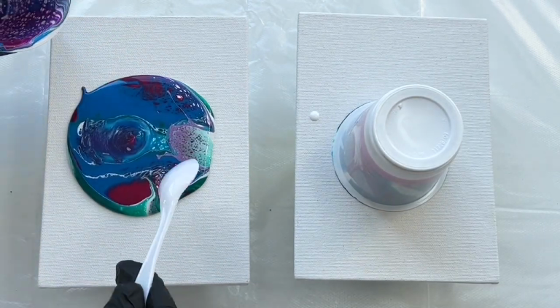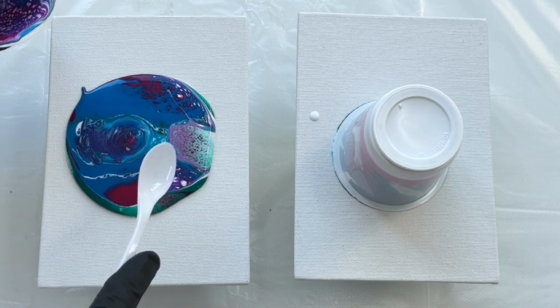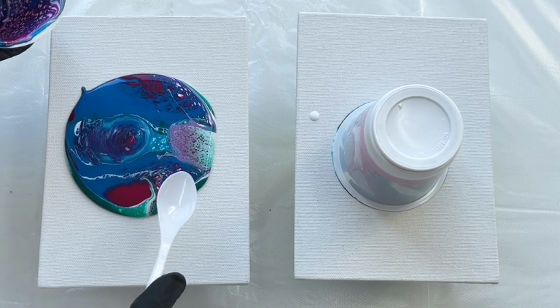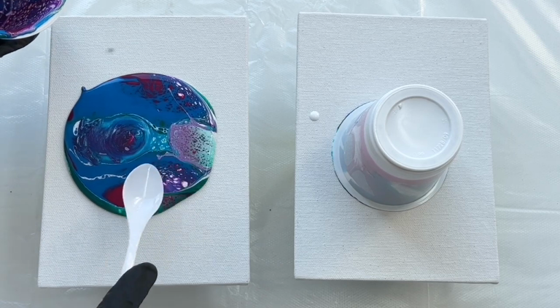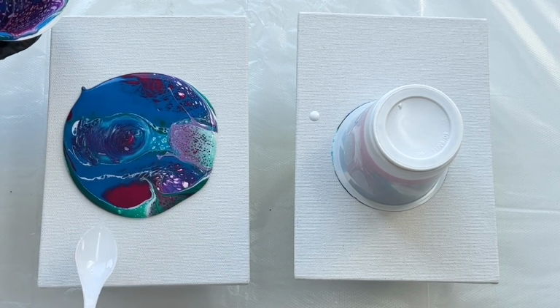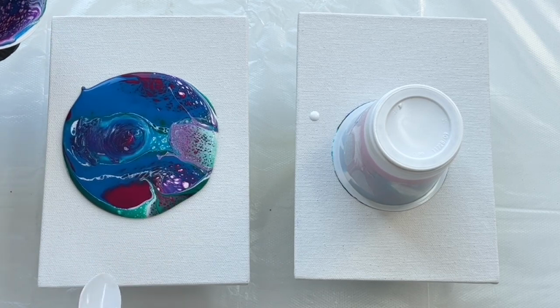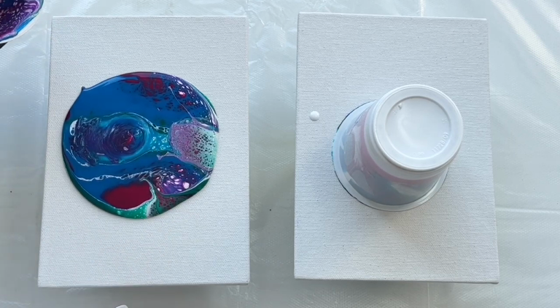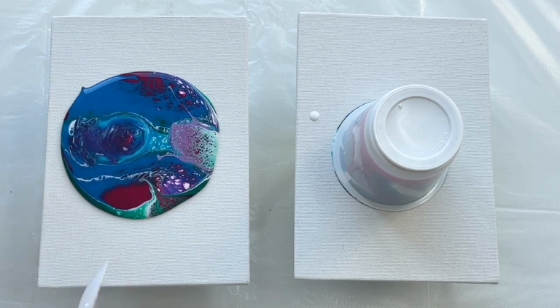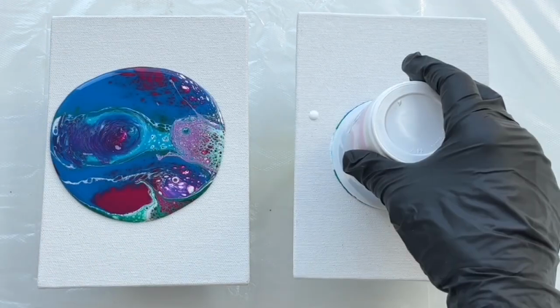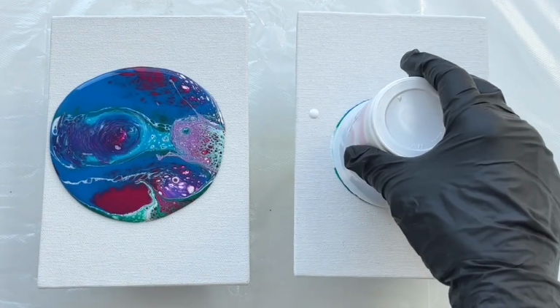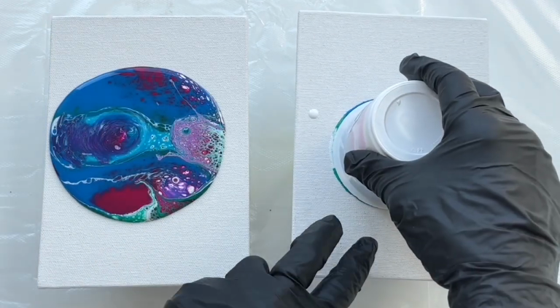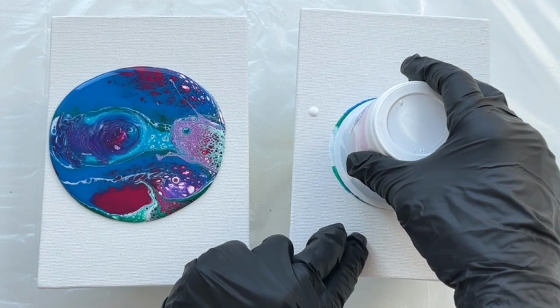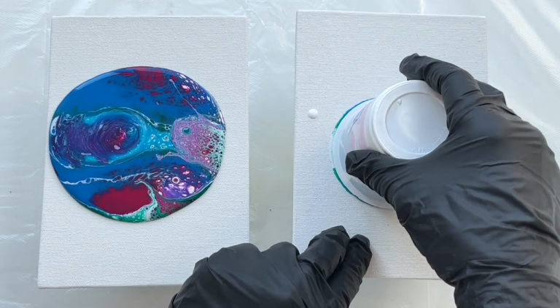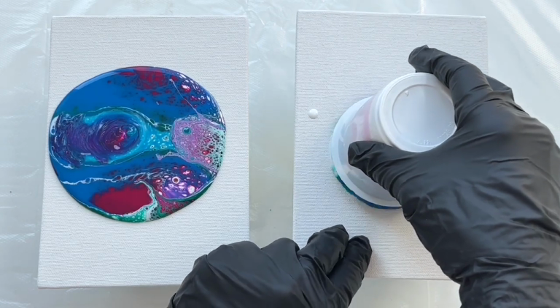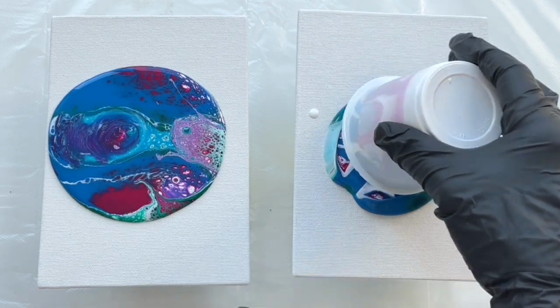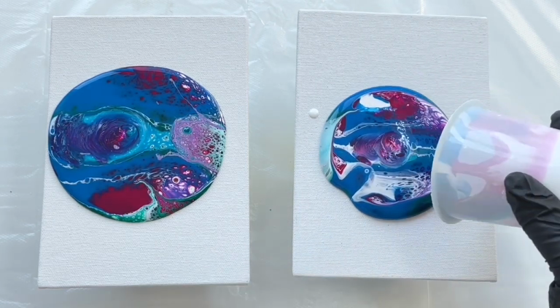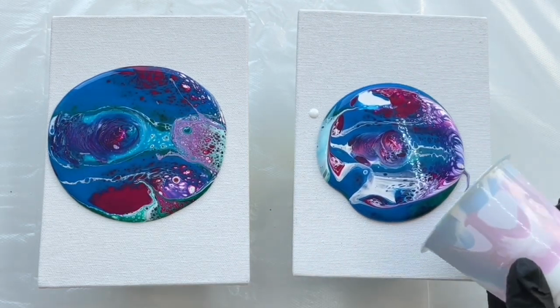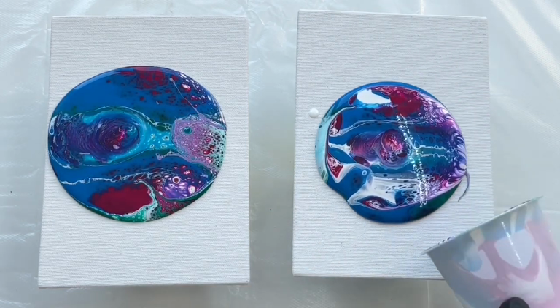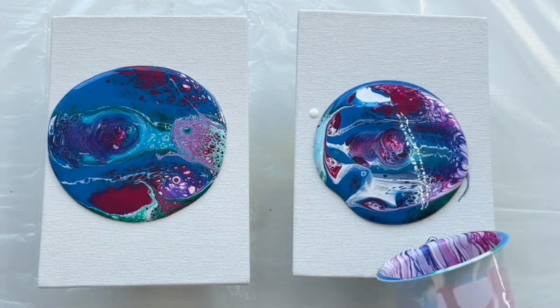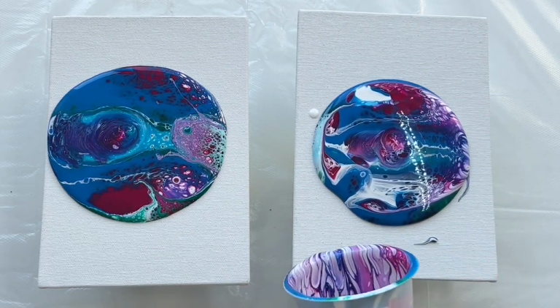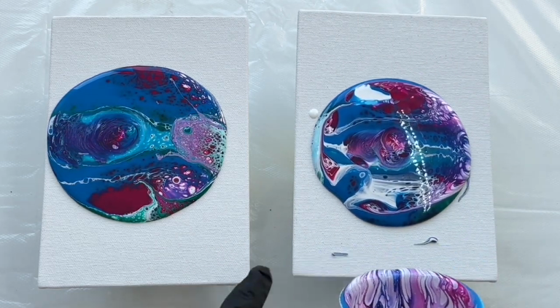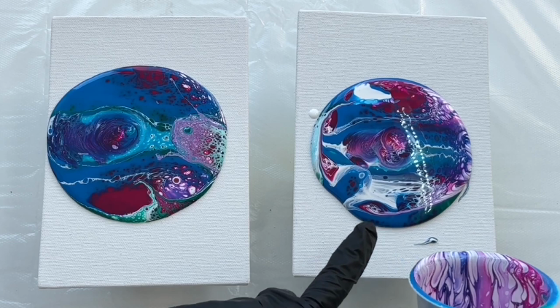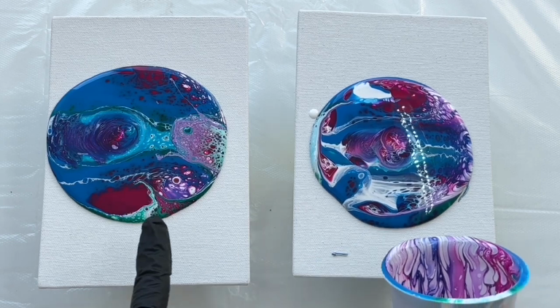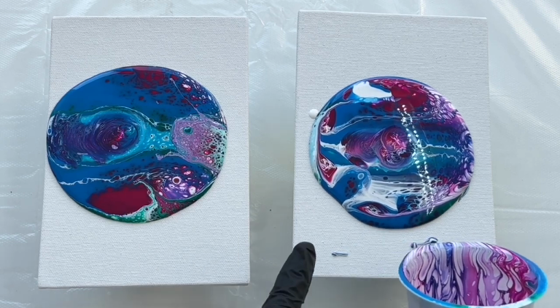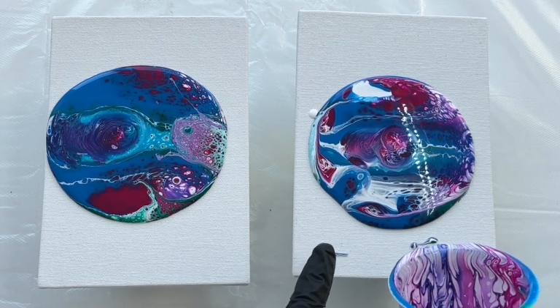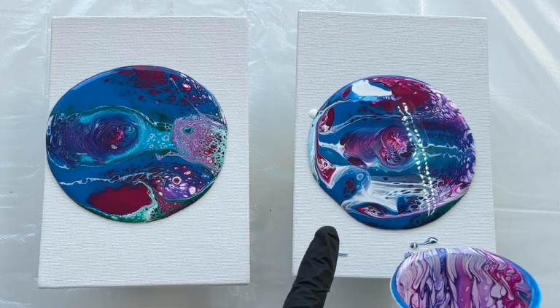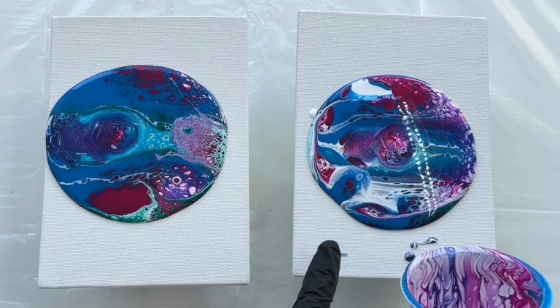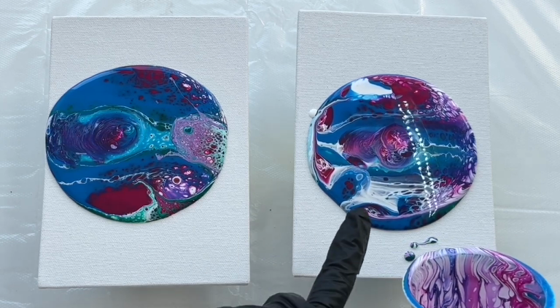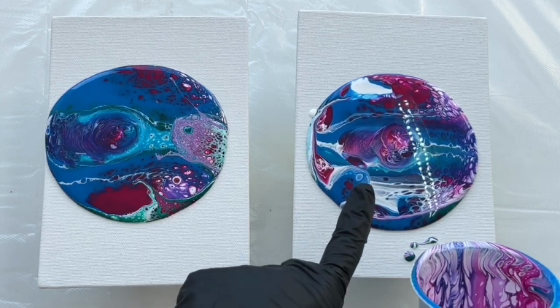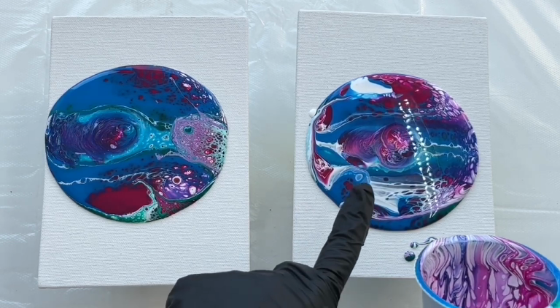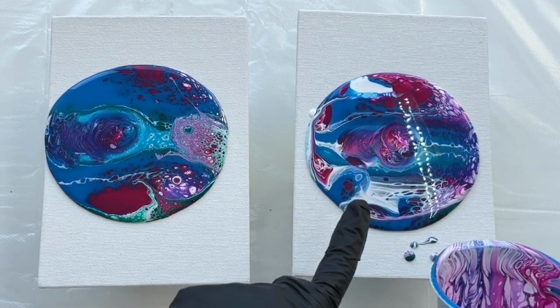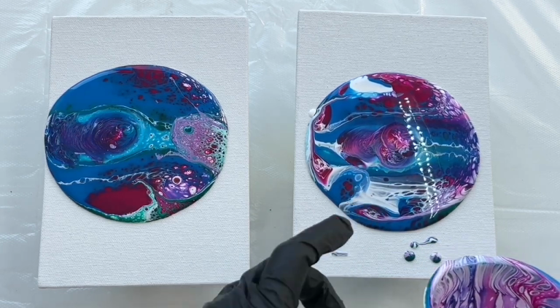Look at this beautiful lacing. Now it looks quite similar but when I tilt it this should have much bigger cells.